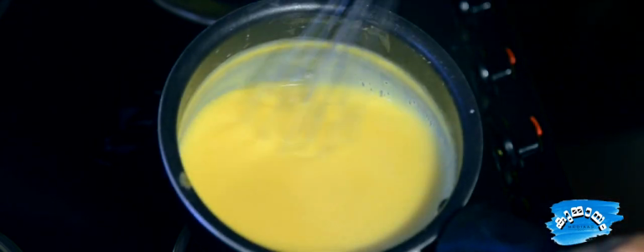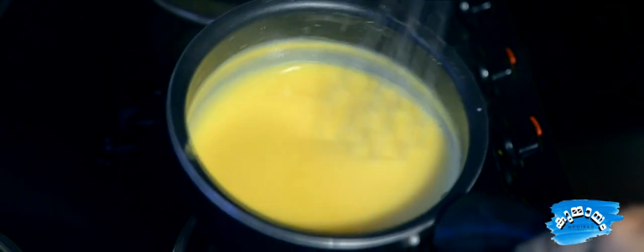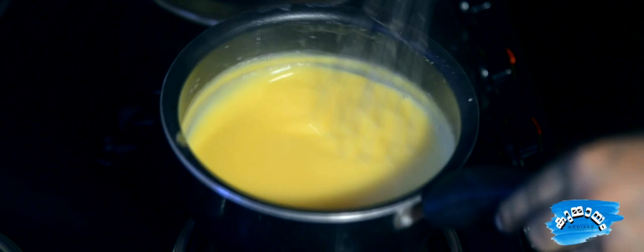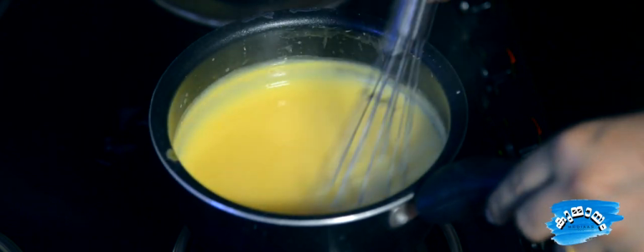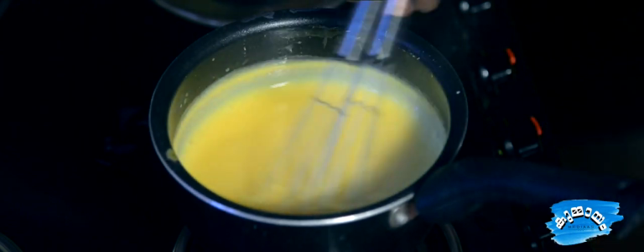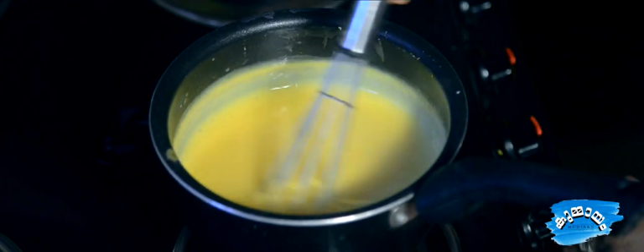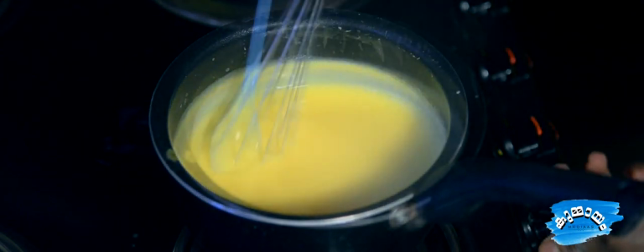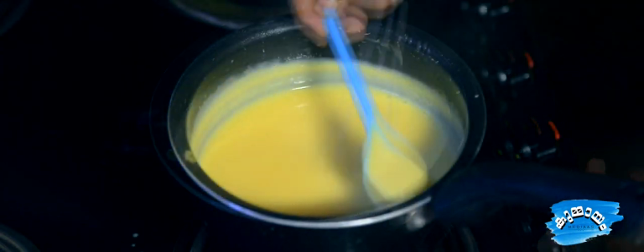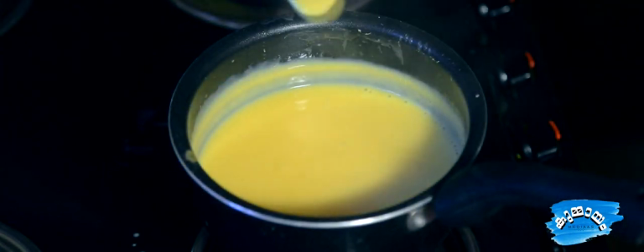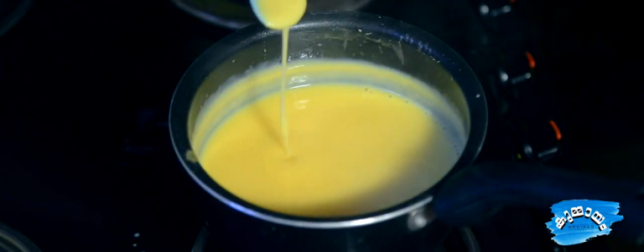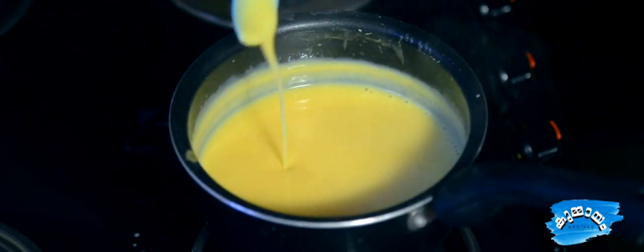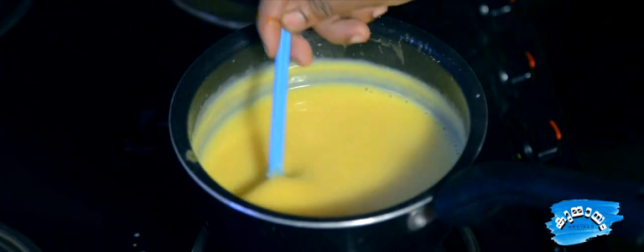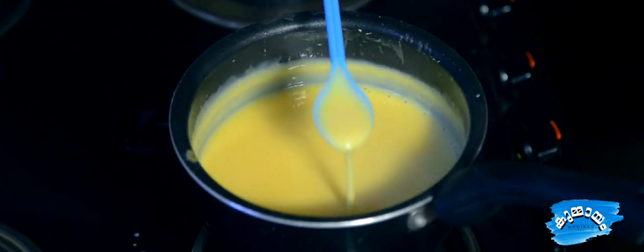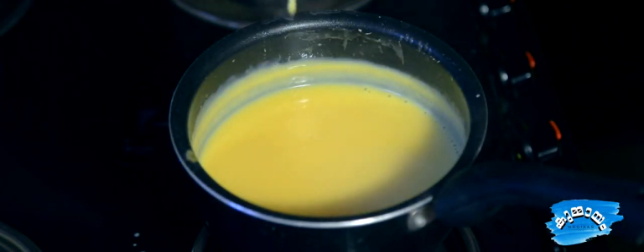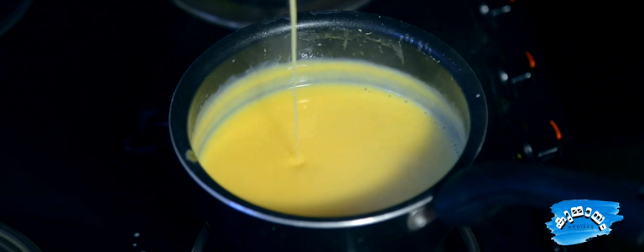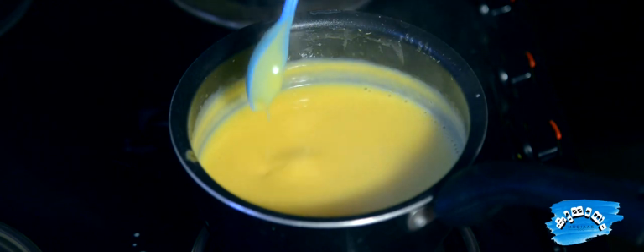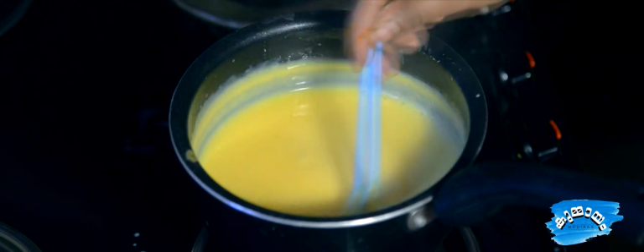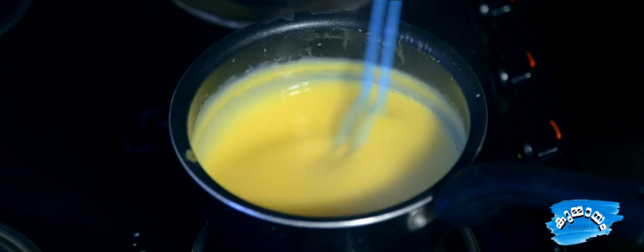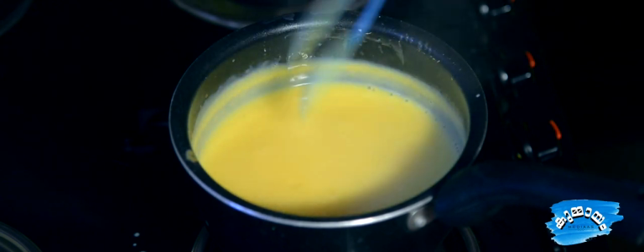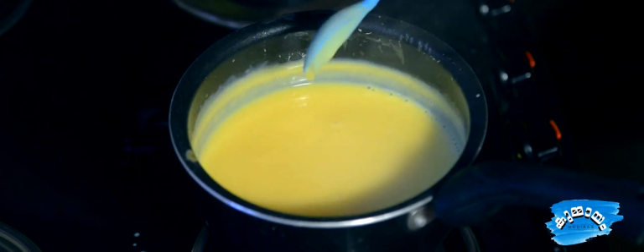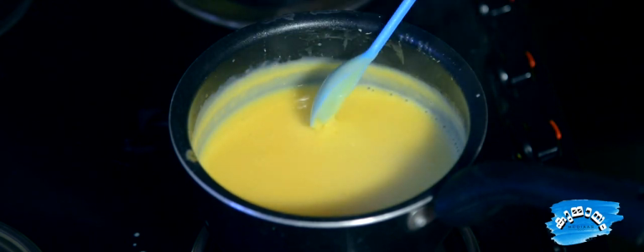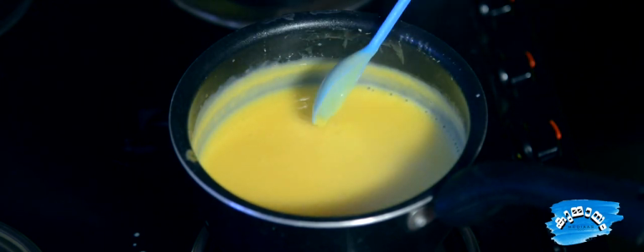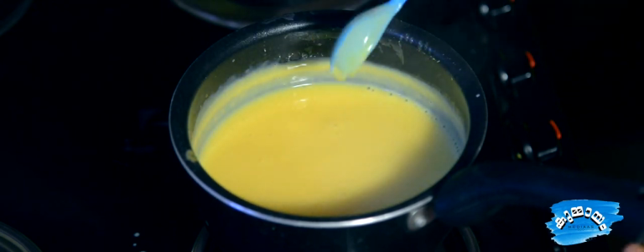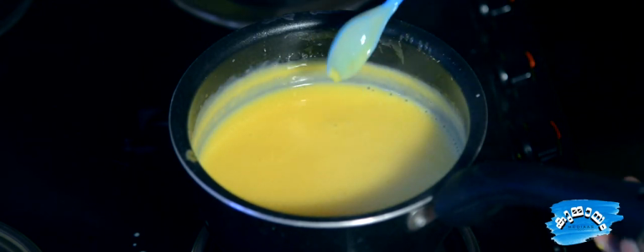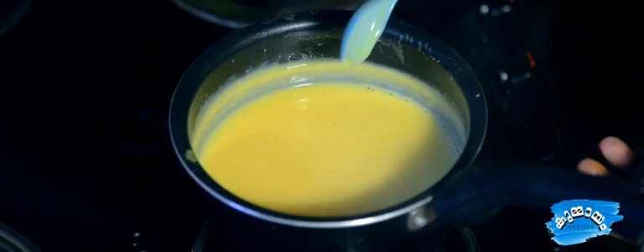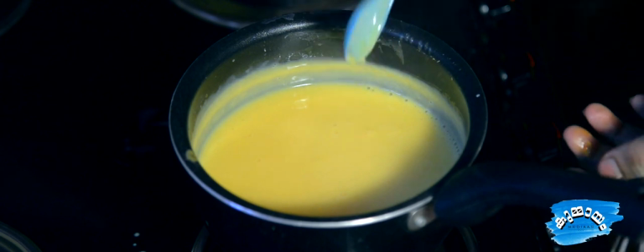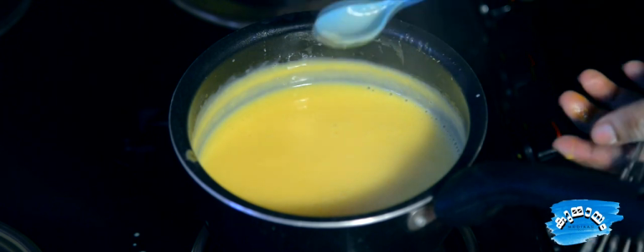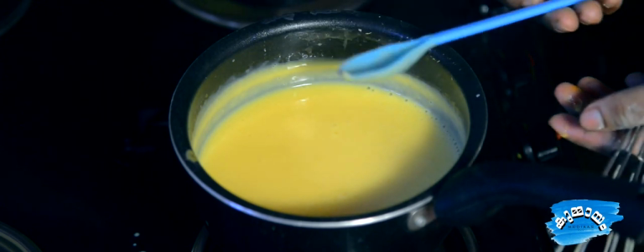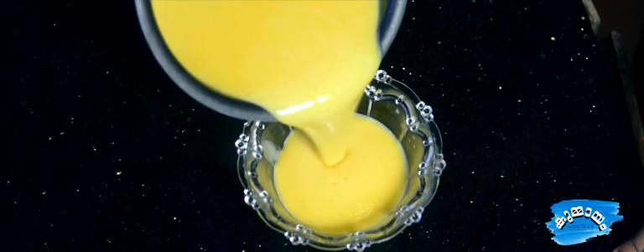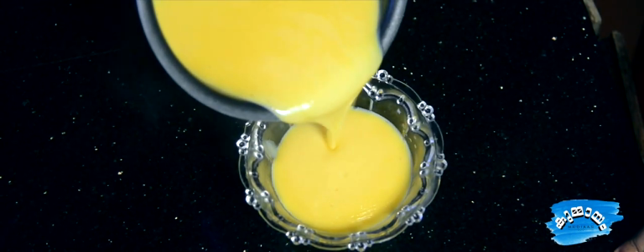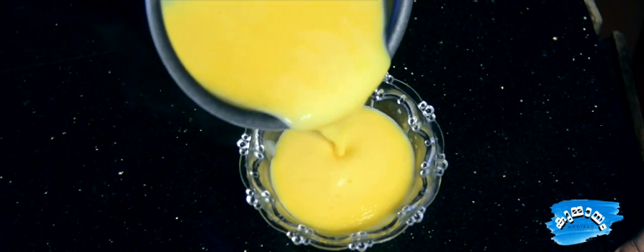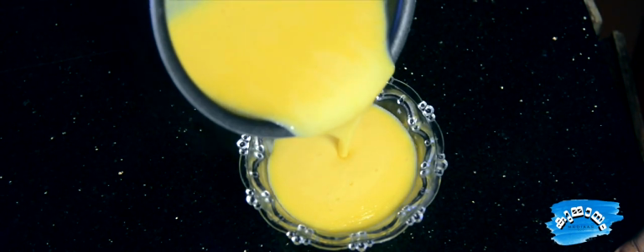We should put the paste in the dish. We have cooked the custard. We would like to add the custard over the food. We can add the custard in a bowl.